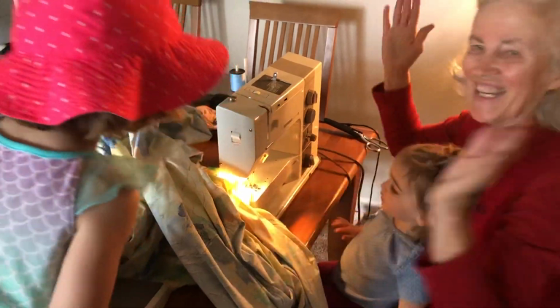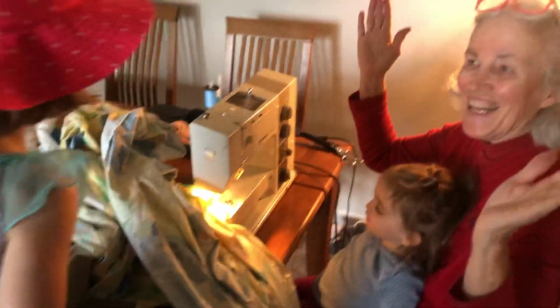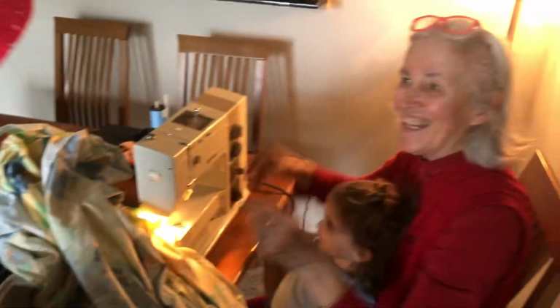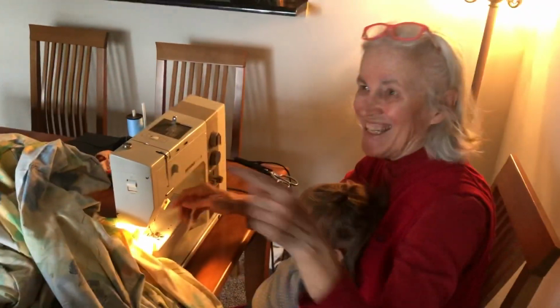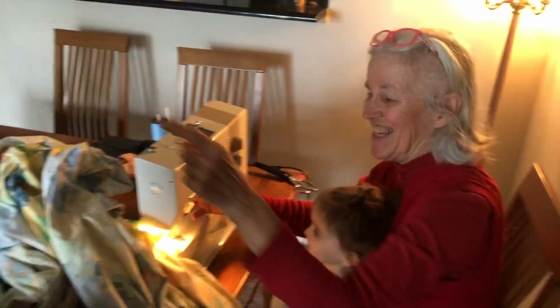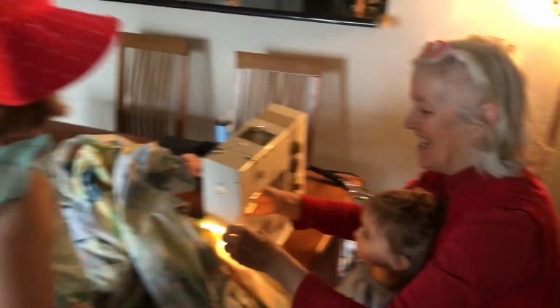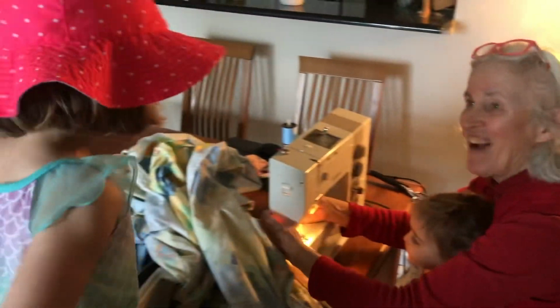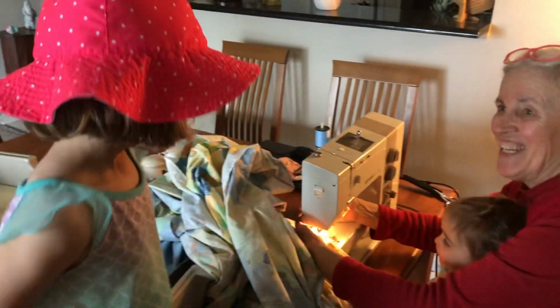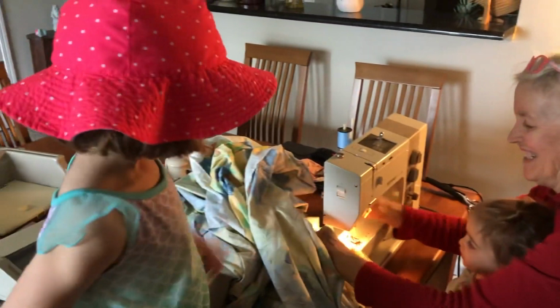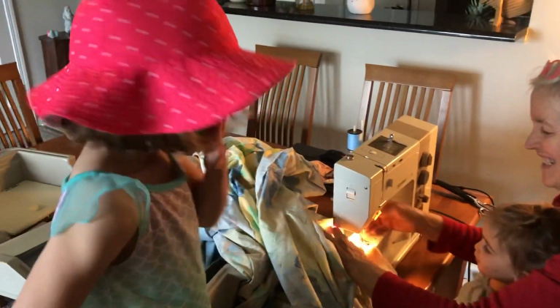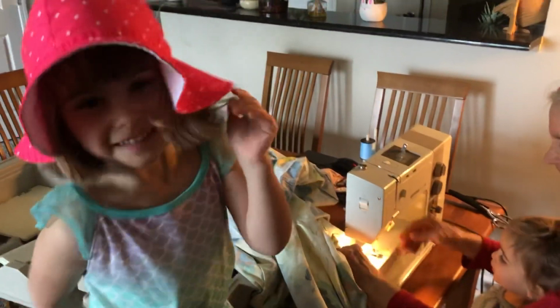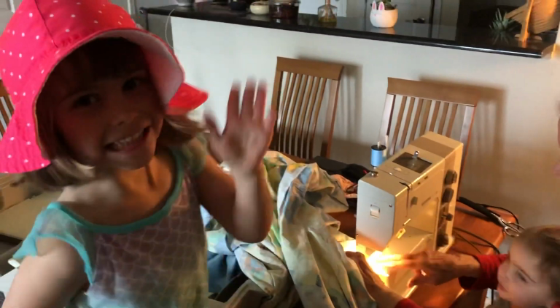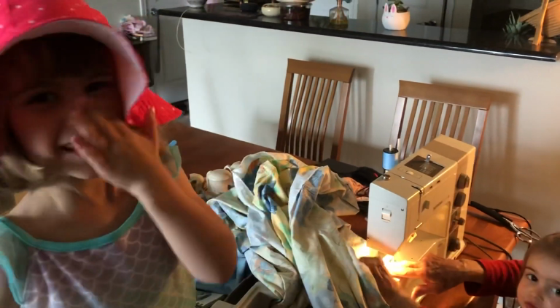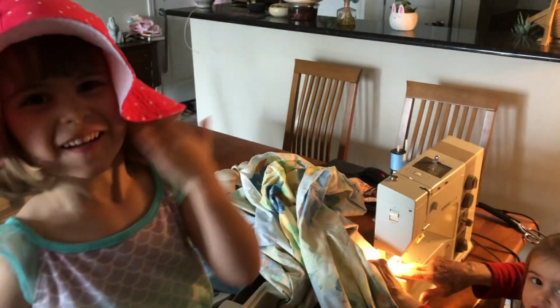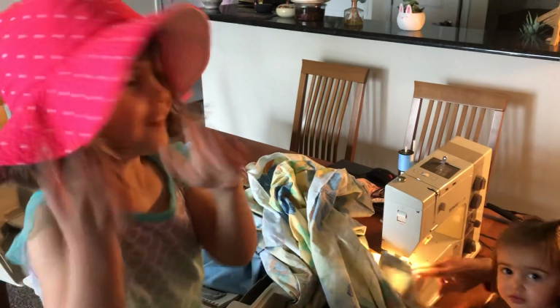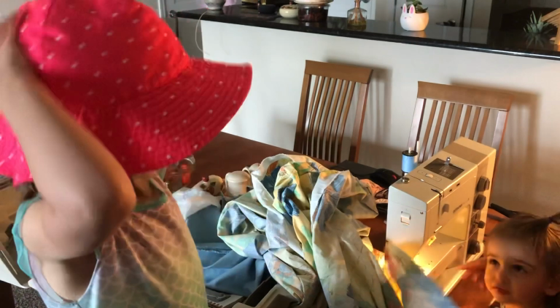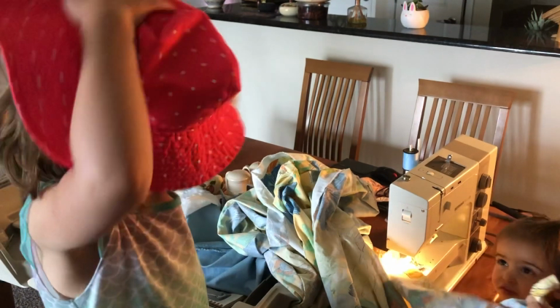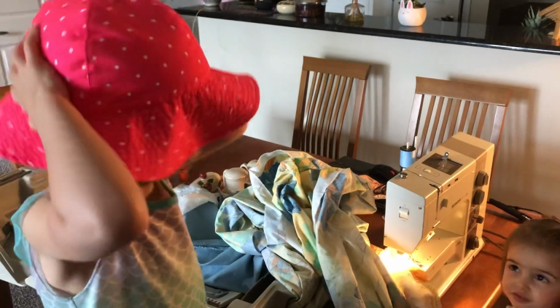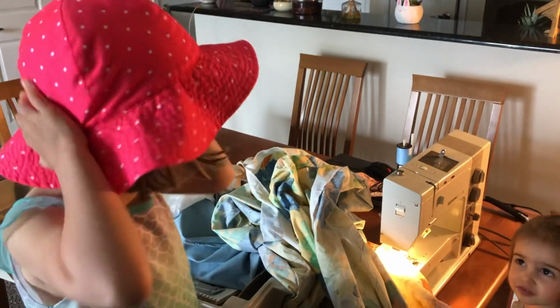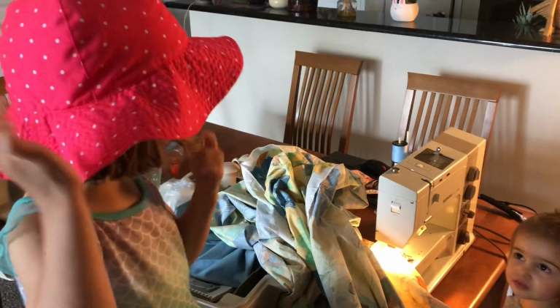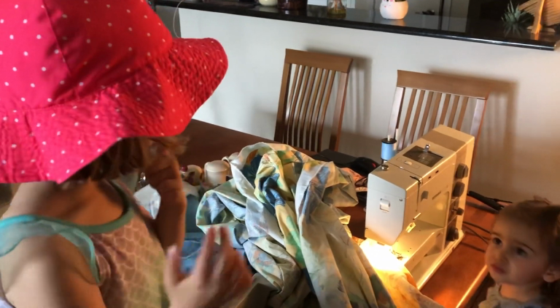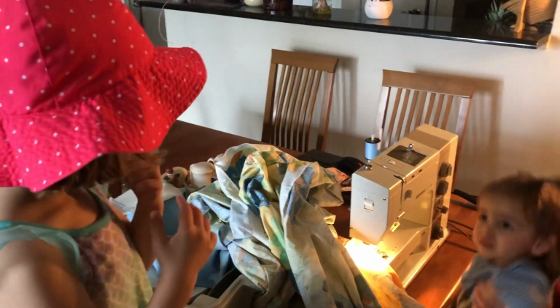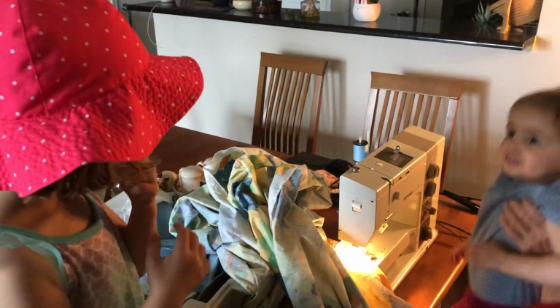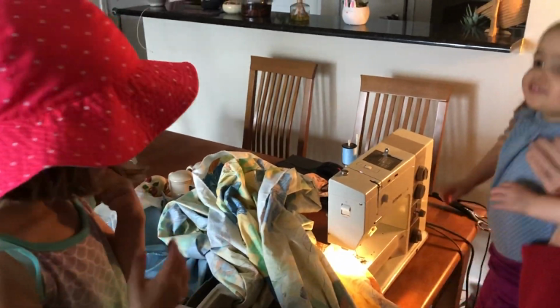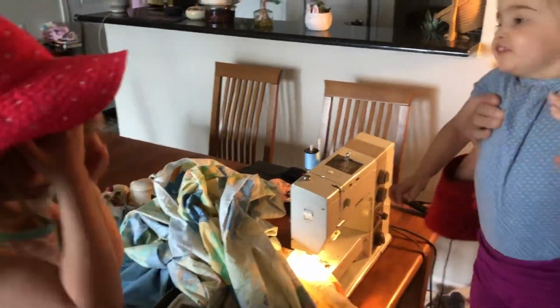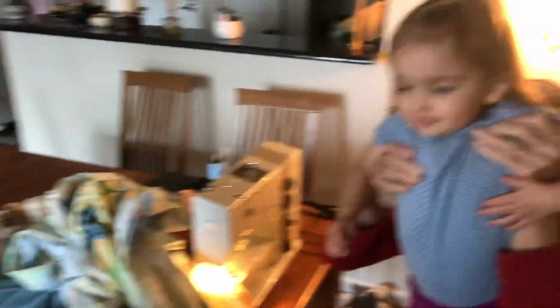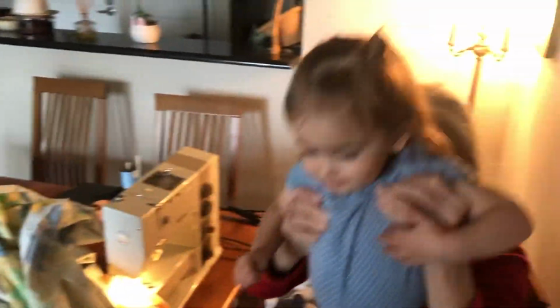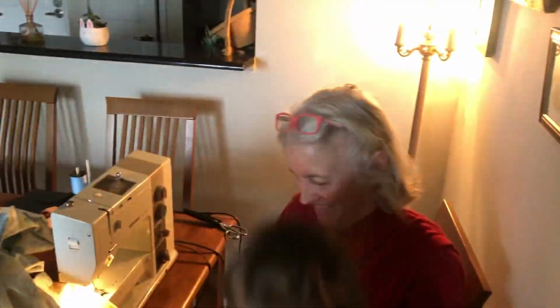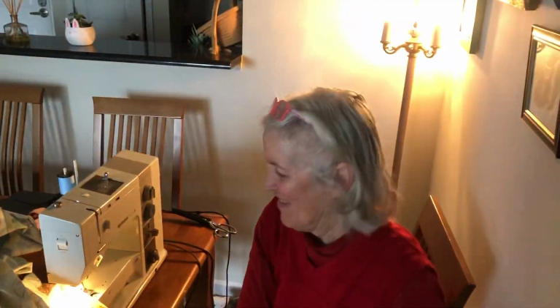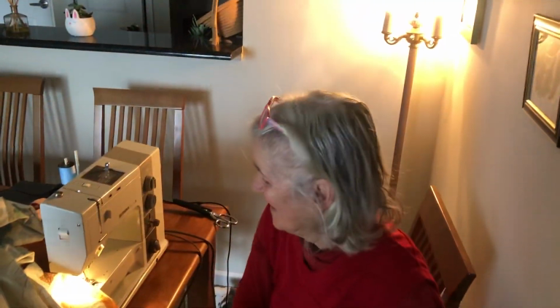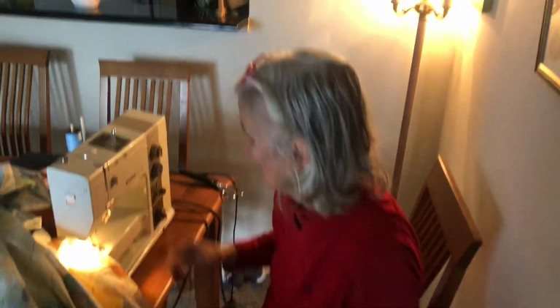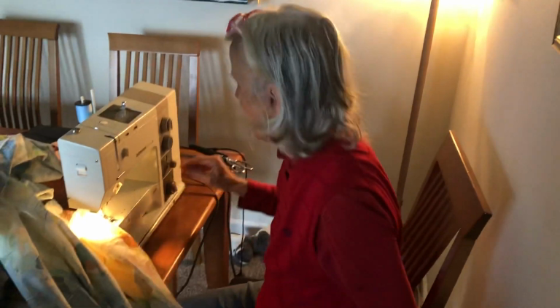Ta-da! There, Mommy. Hi, Mommy. I hope I will see you tomorrow. Woo-hoo. Alright, we're done.